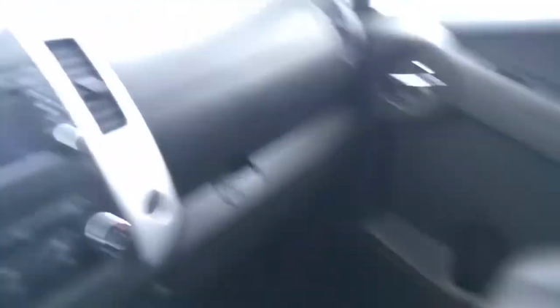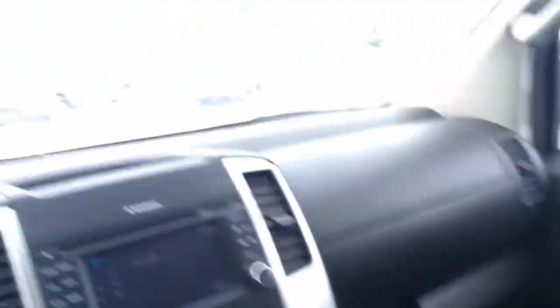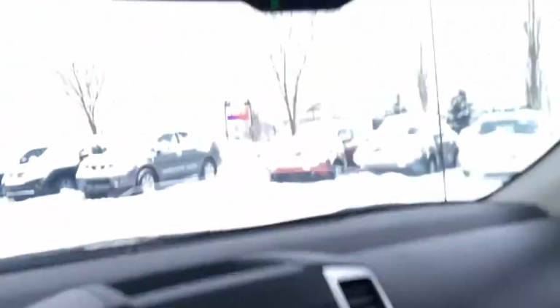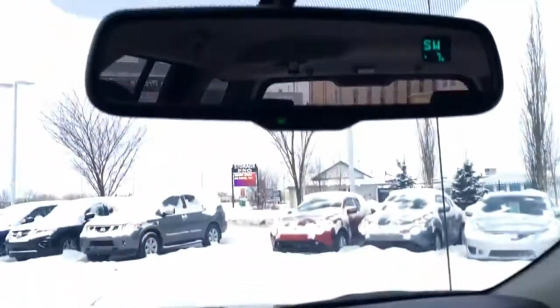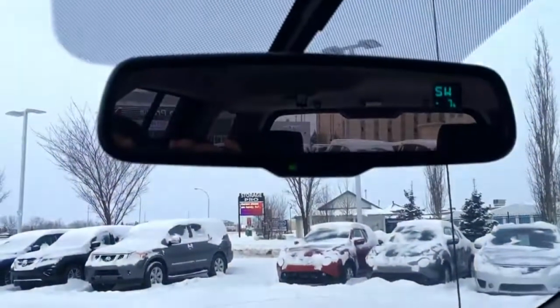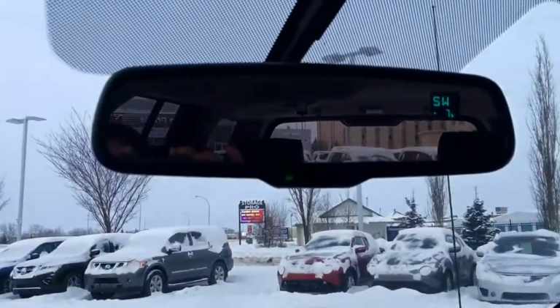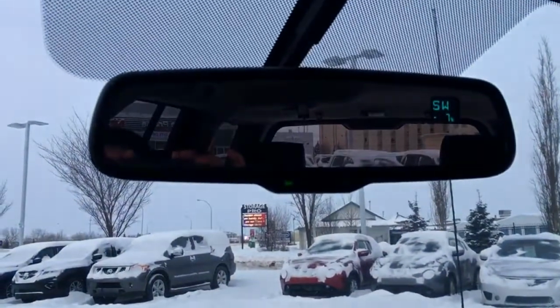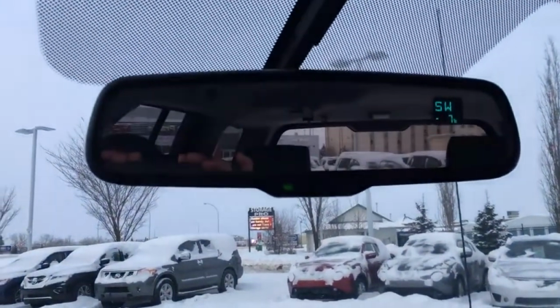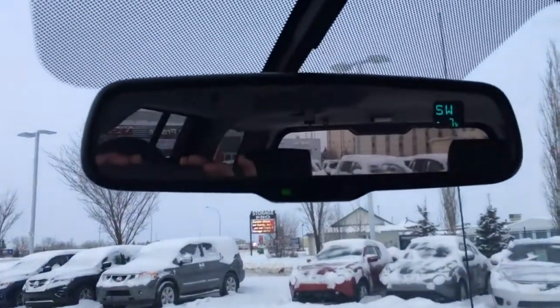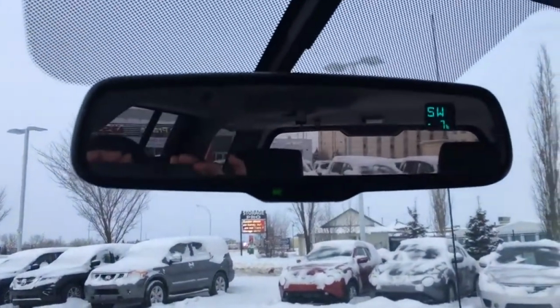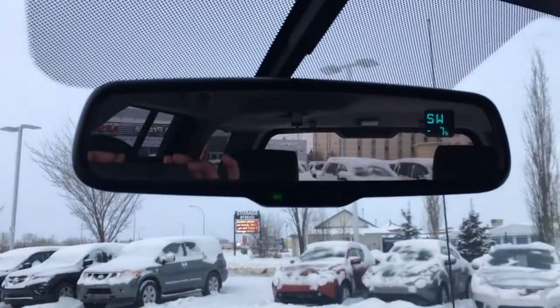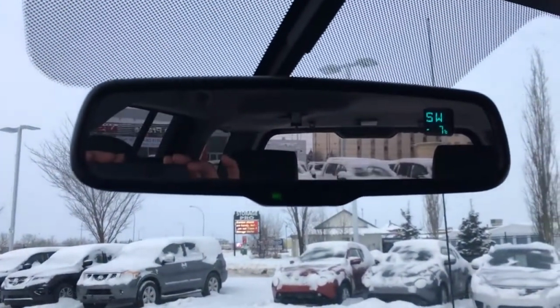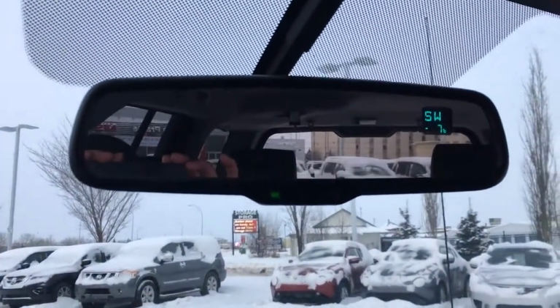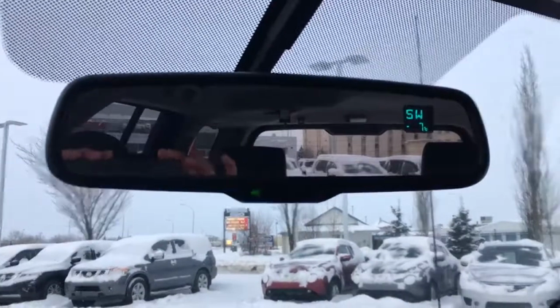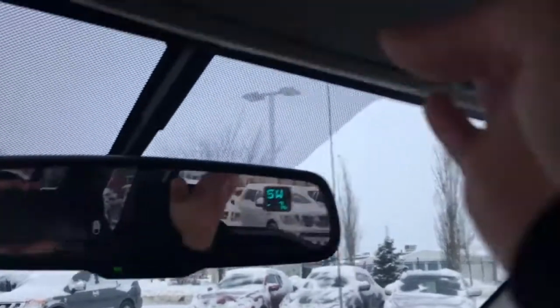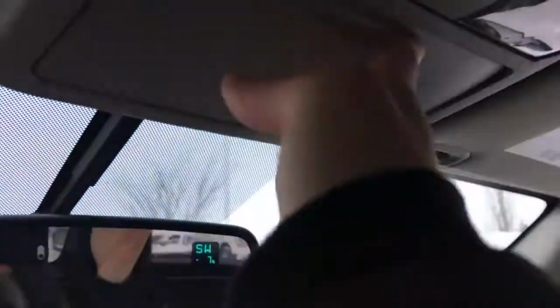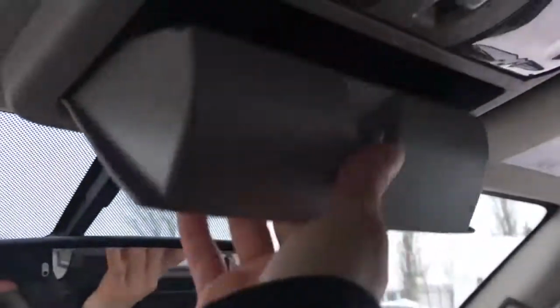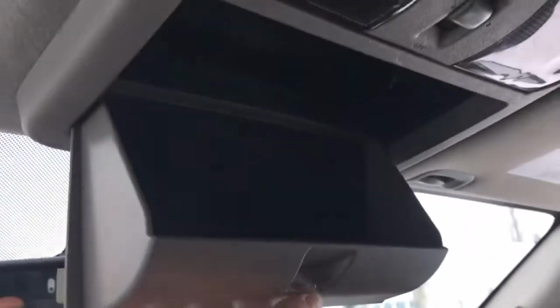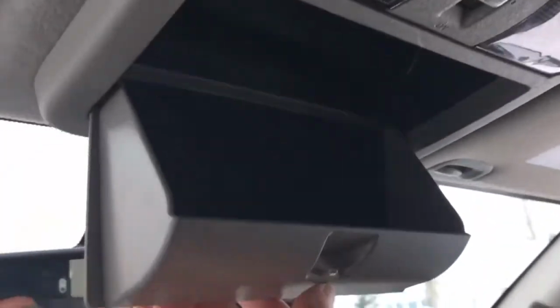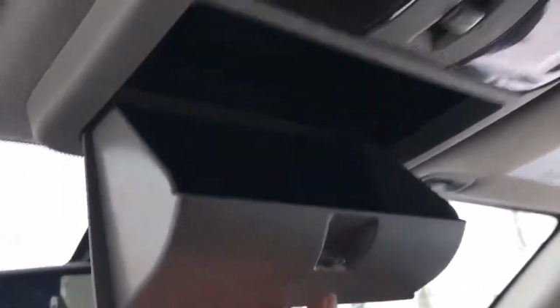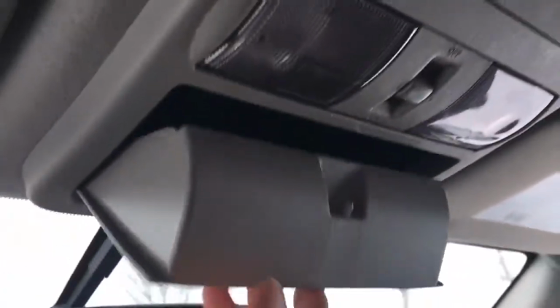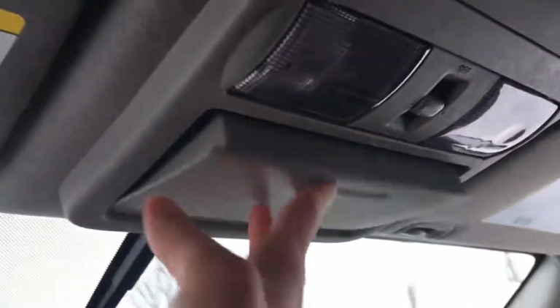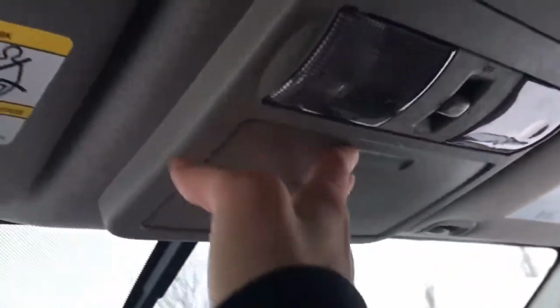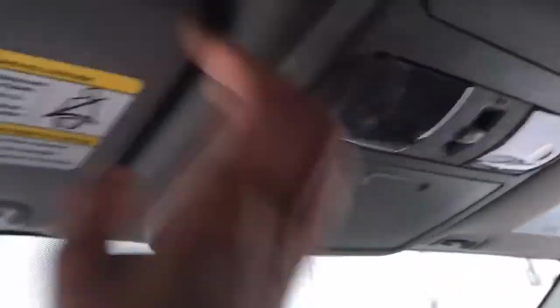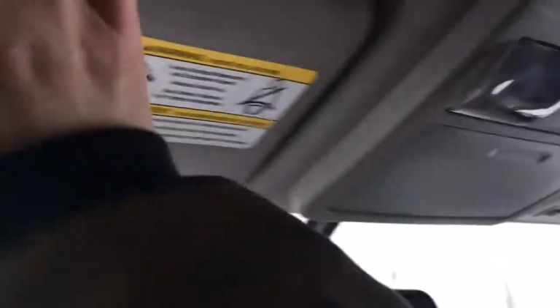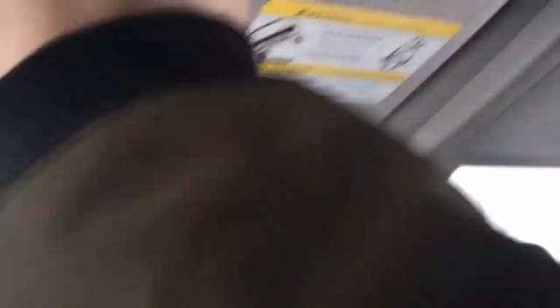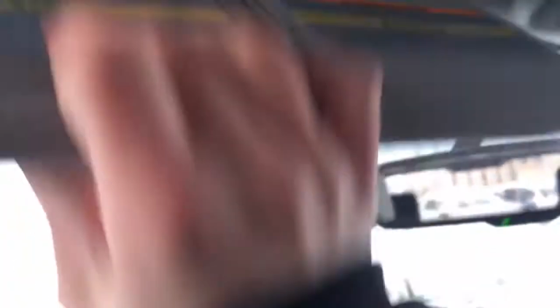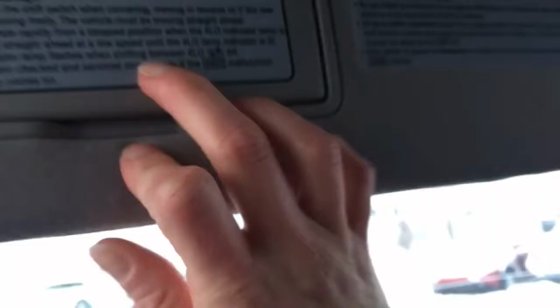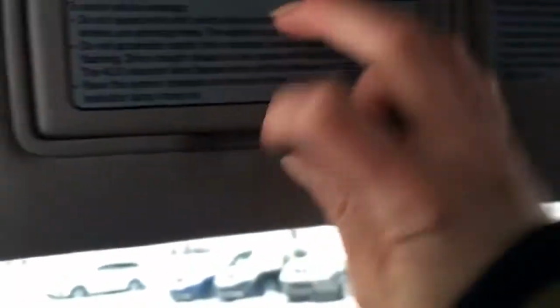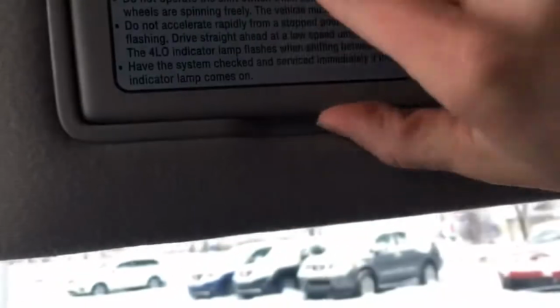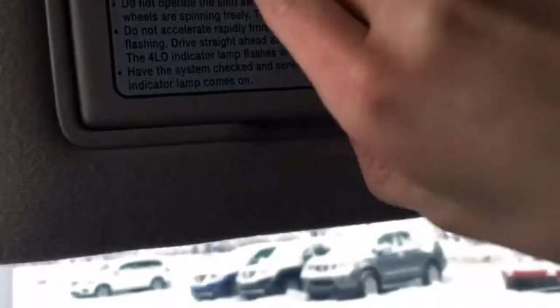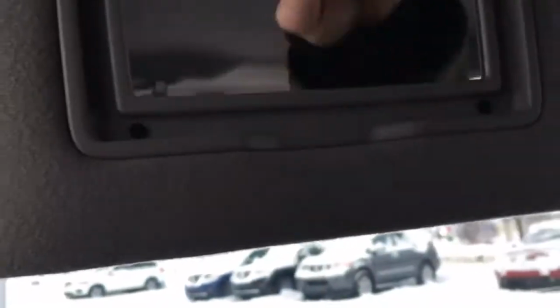Heading up this way we have your dimming rear view mirror with your compass and outside temperature, a place to store your sunglasses, interior lighting and a vanity mirror.